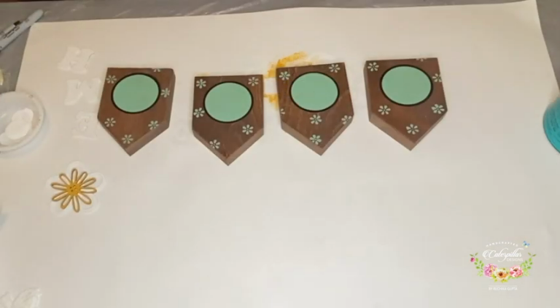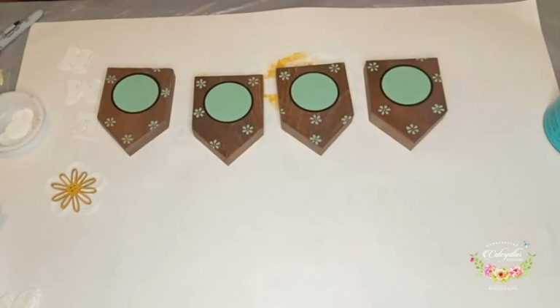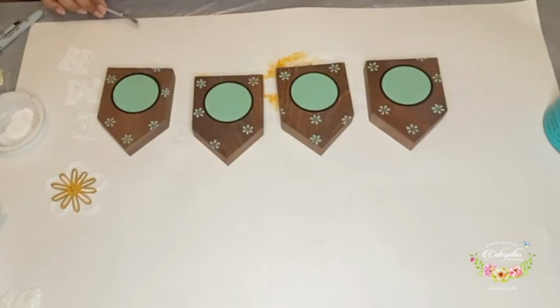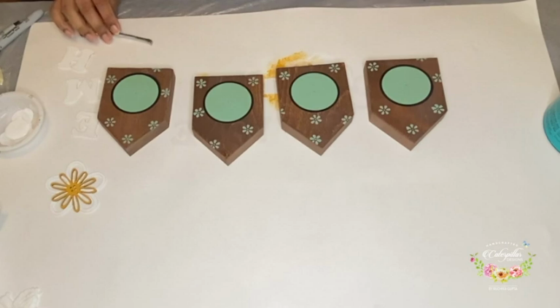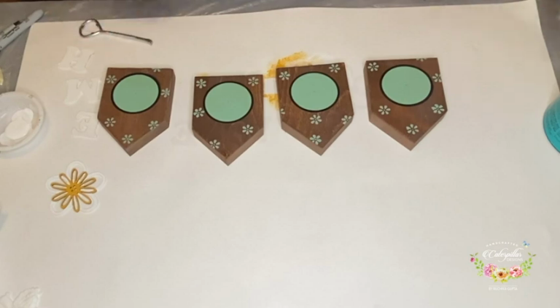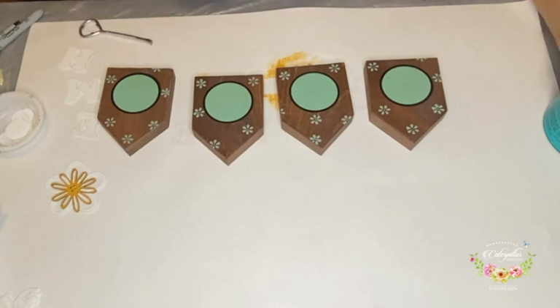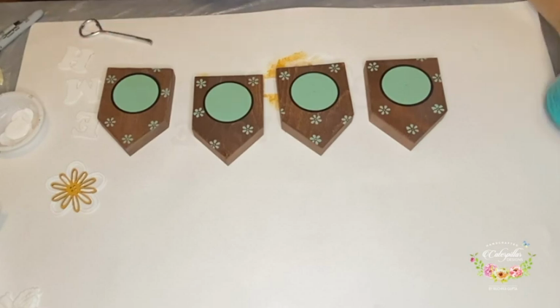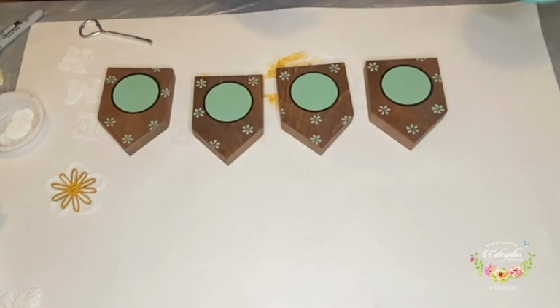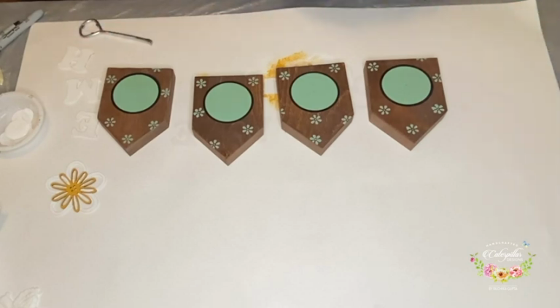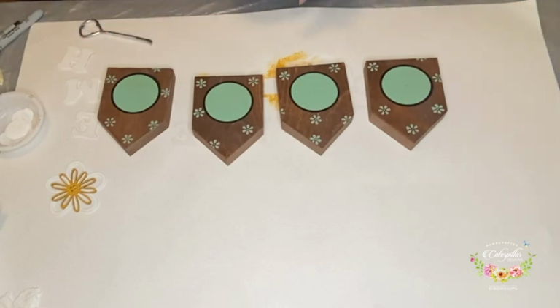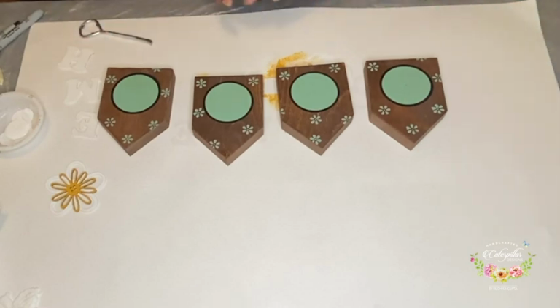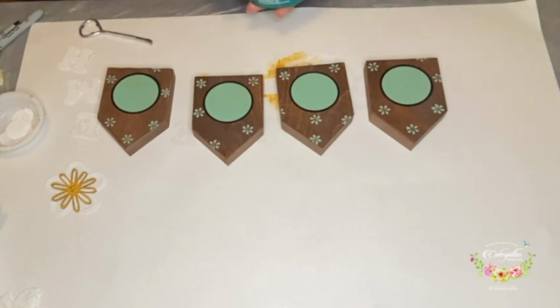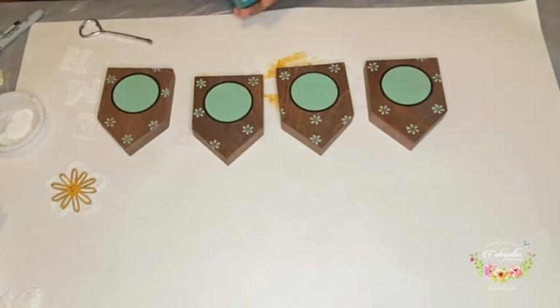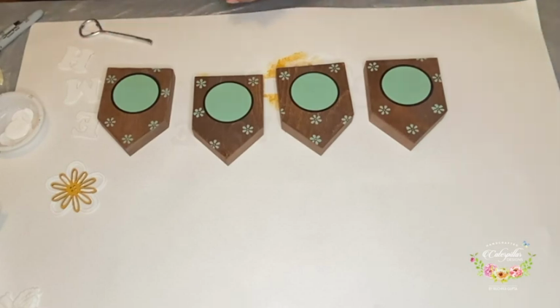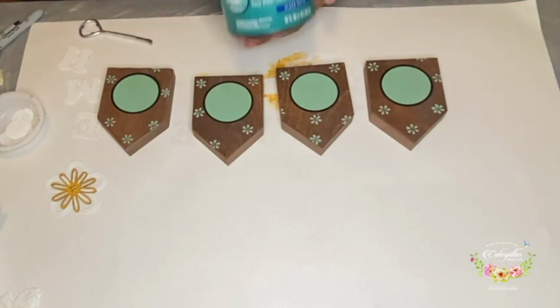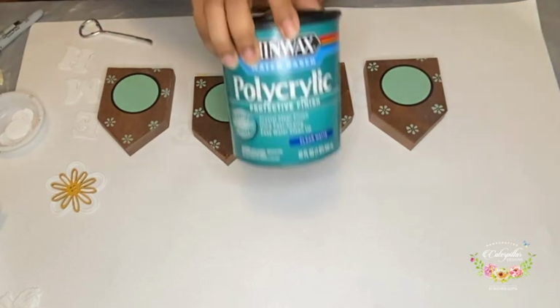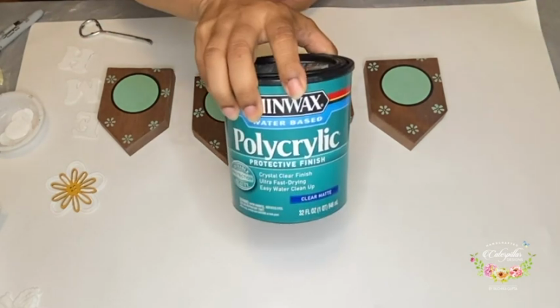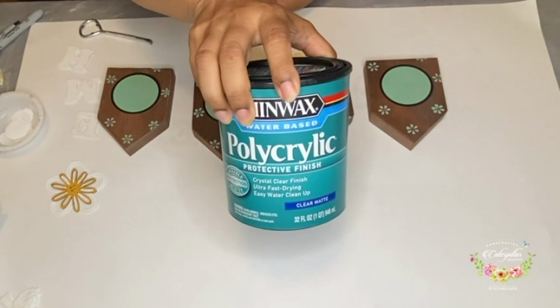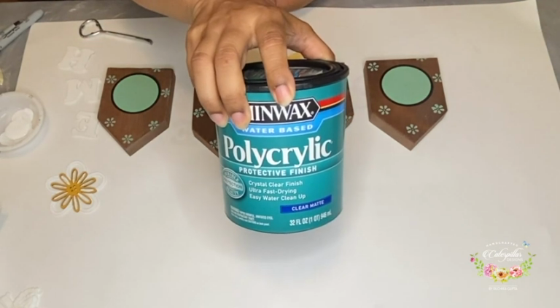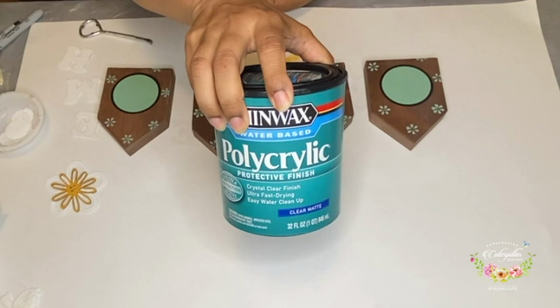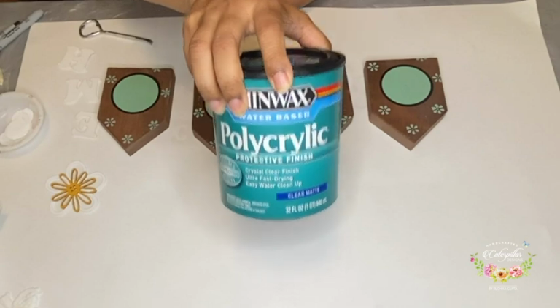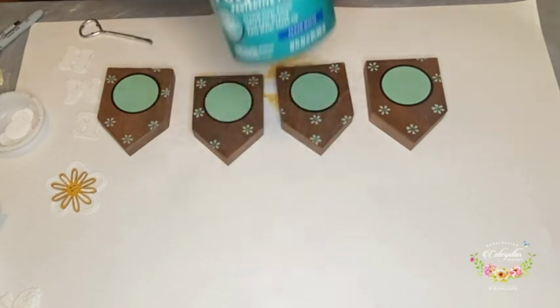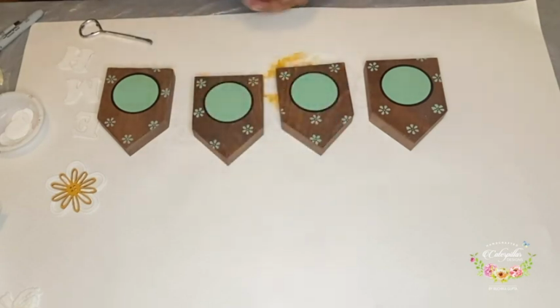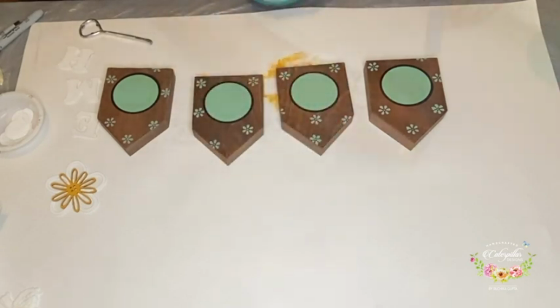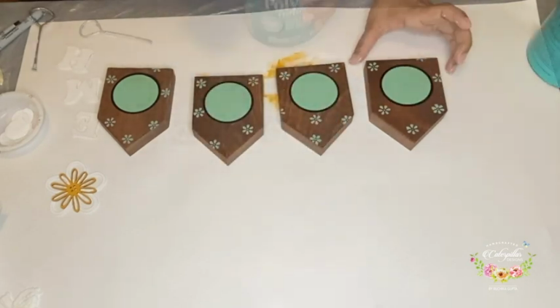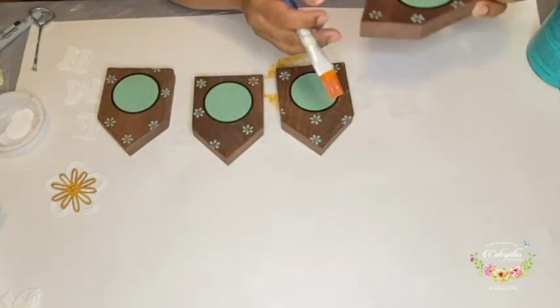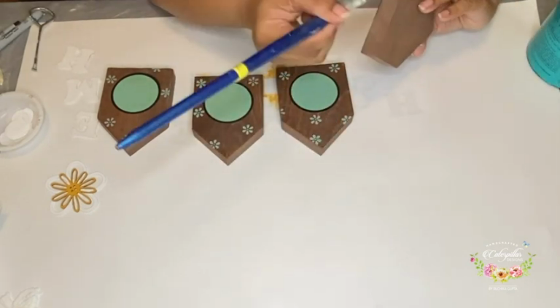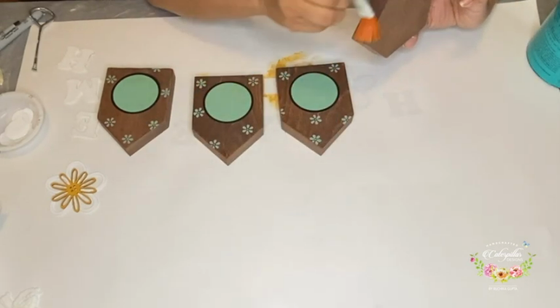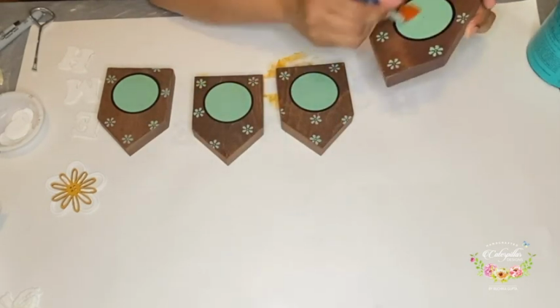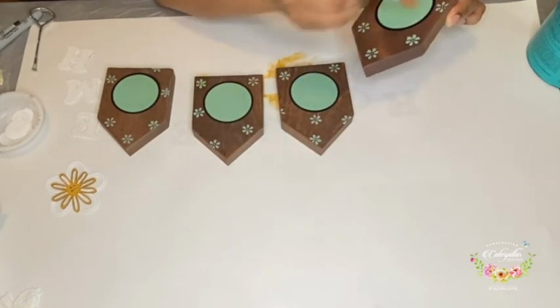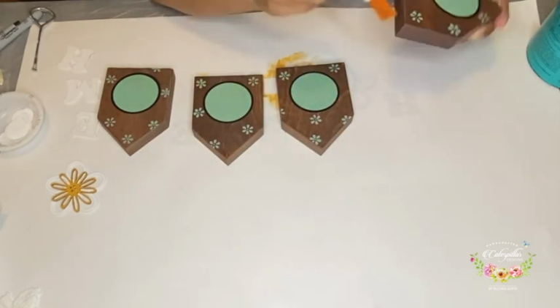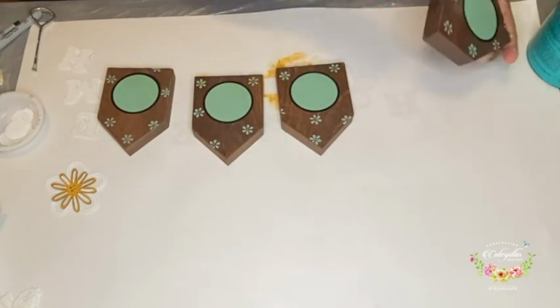I varnish all my wooden blocks with a water-based varnish. In this case, I am using Minwax polyacrylic varnish, but you can use any that is locally available in your area.